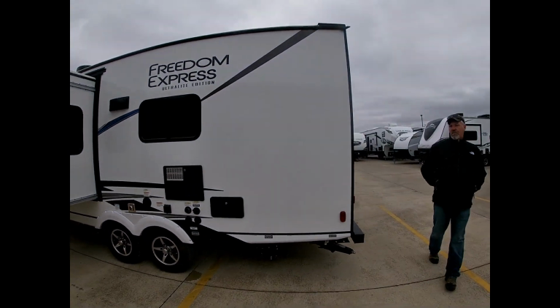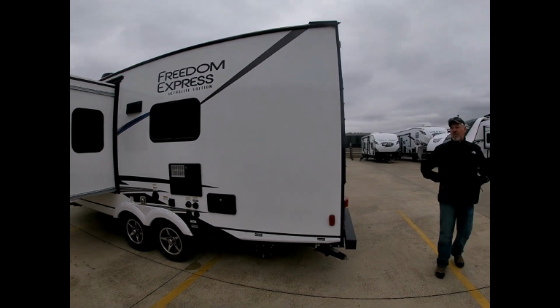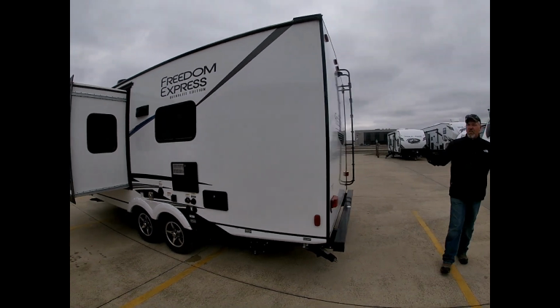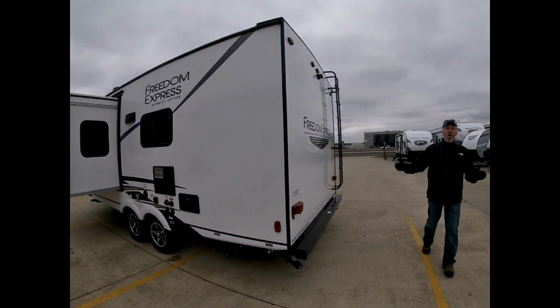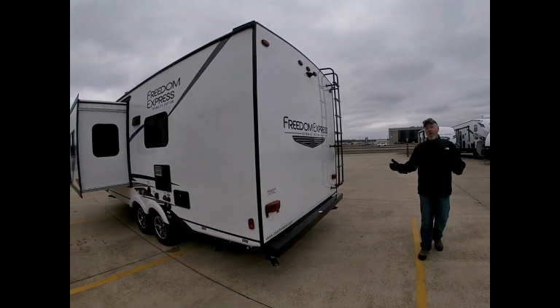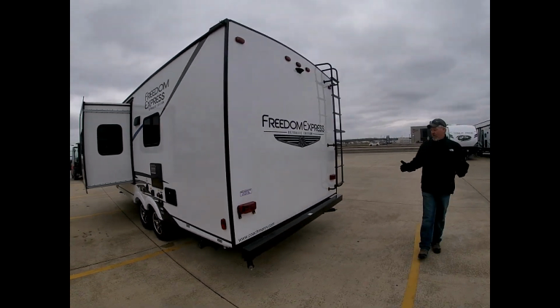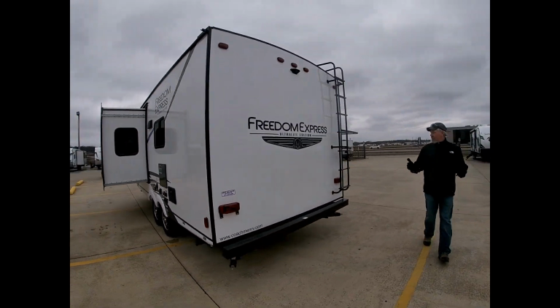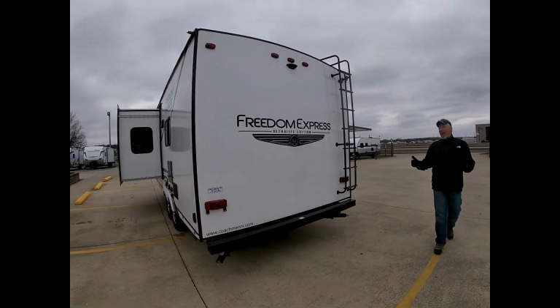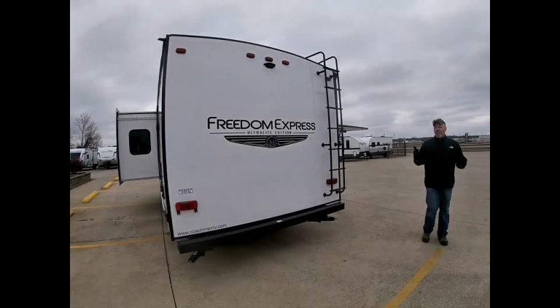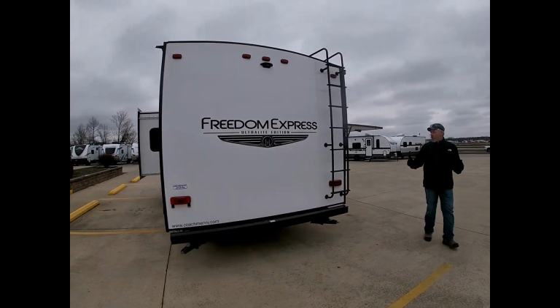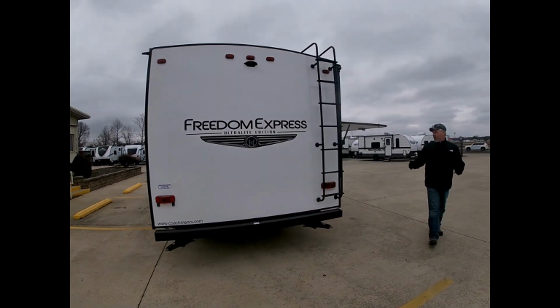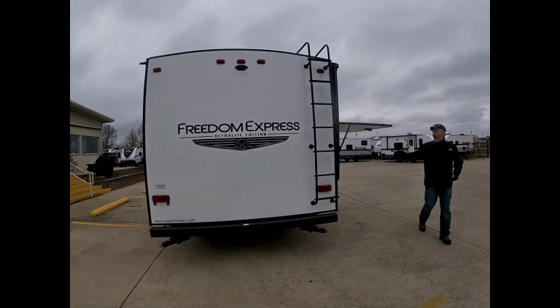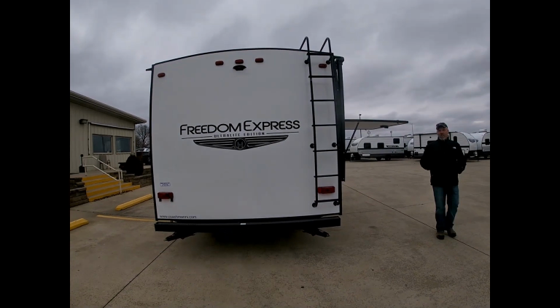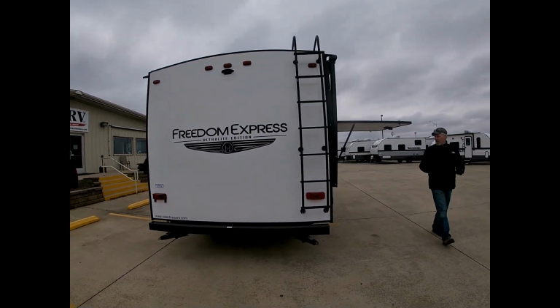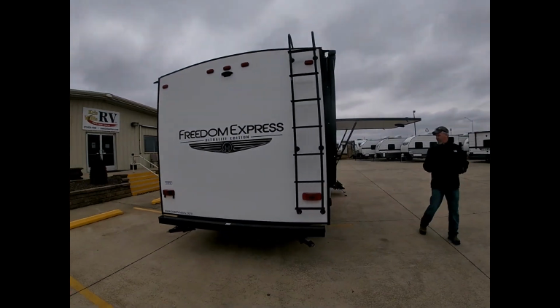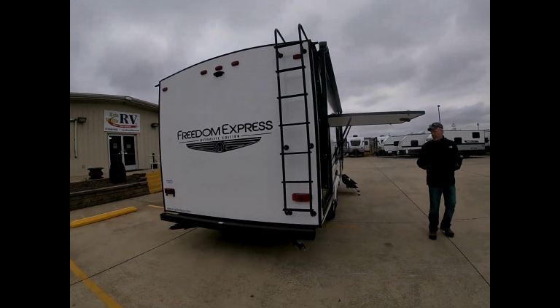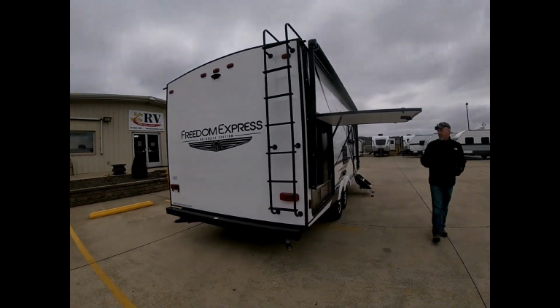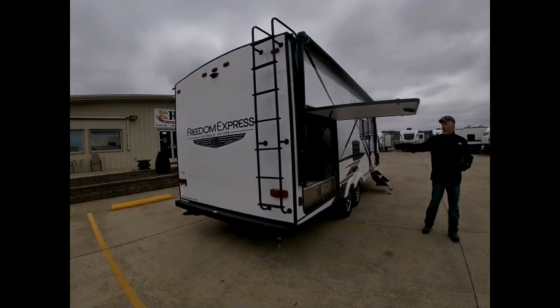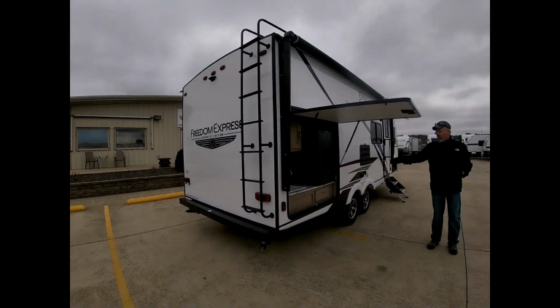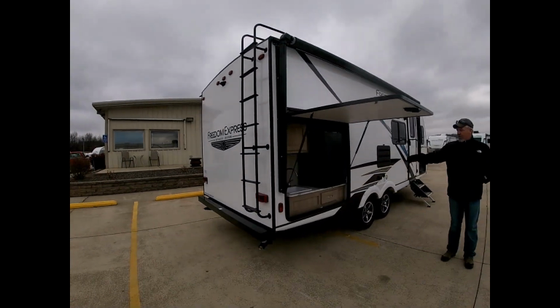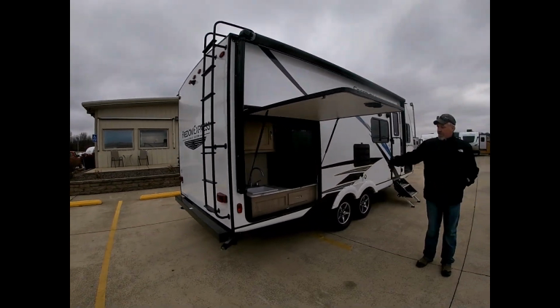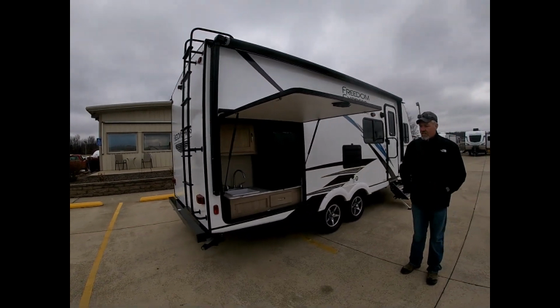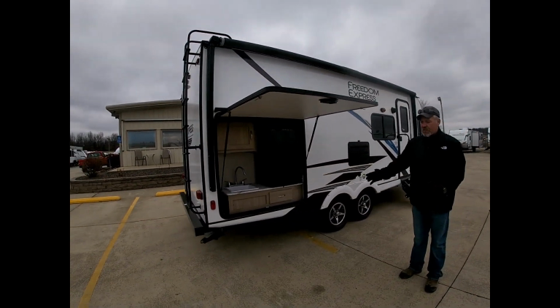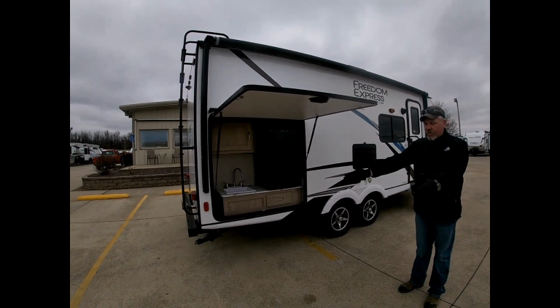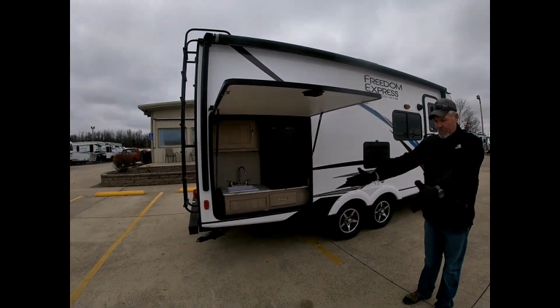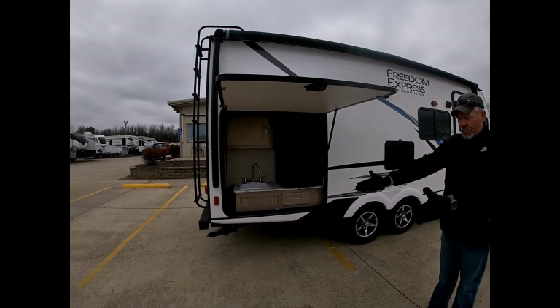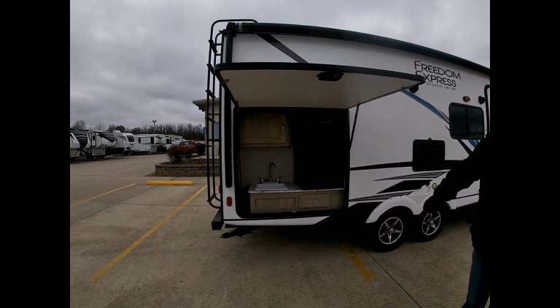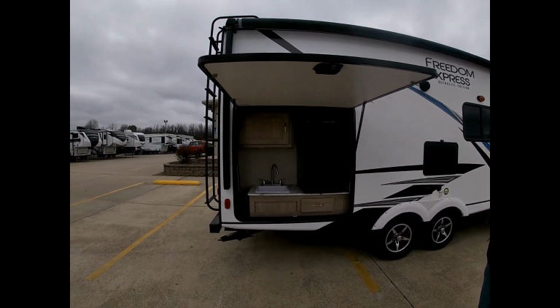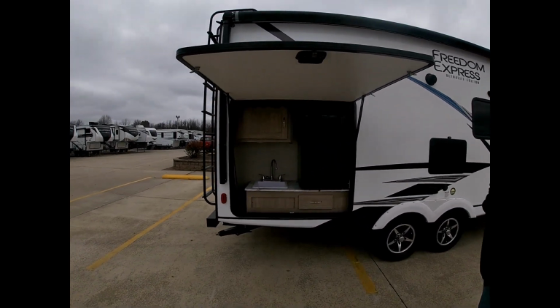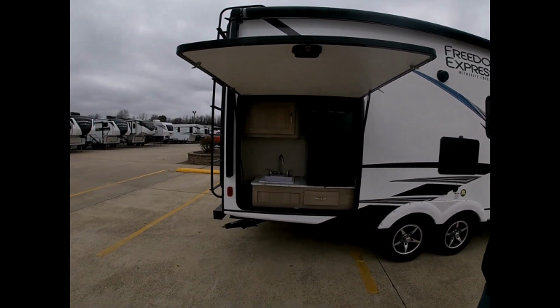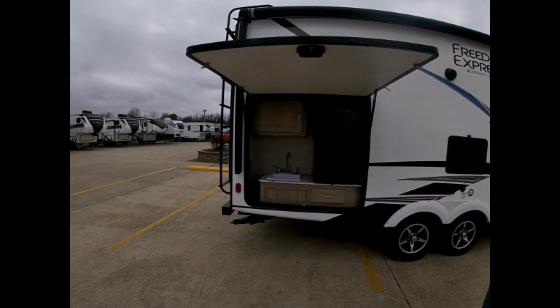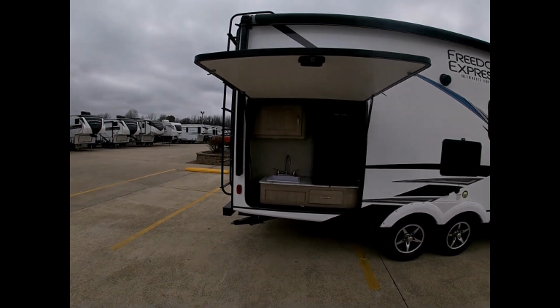Now for such a small trailer, this trailer has a huge outdoor kitchen. We've got the refrigerator, the sink, and you'd set your griddle up right here in front of the door. I mean, it's perfect.